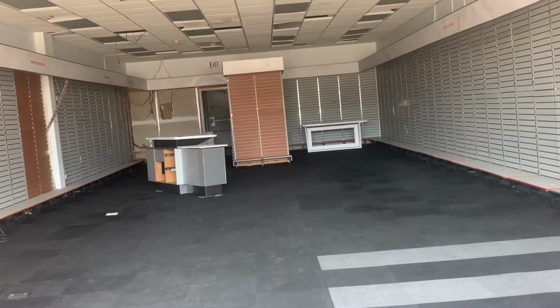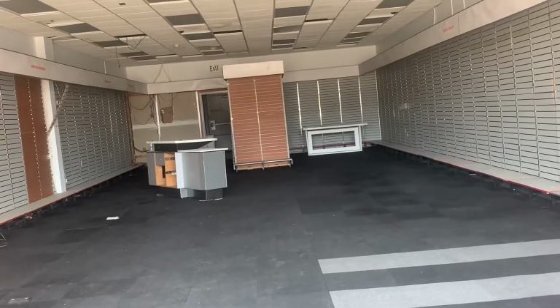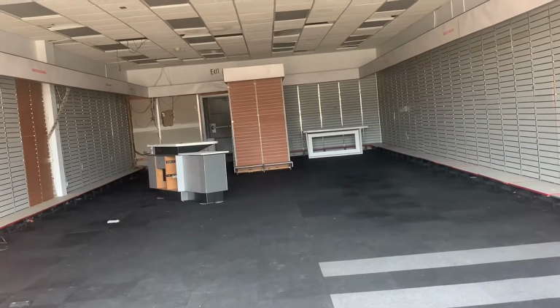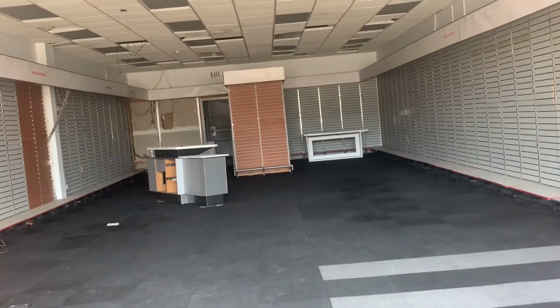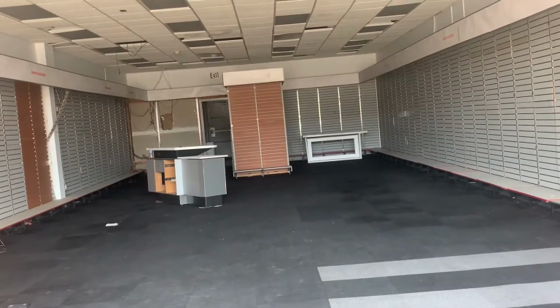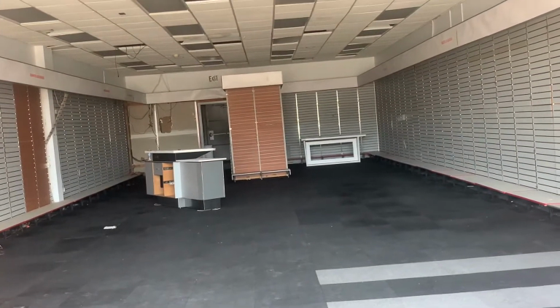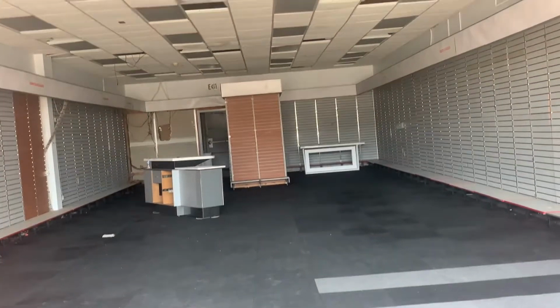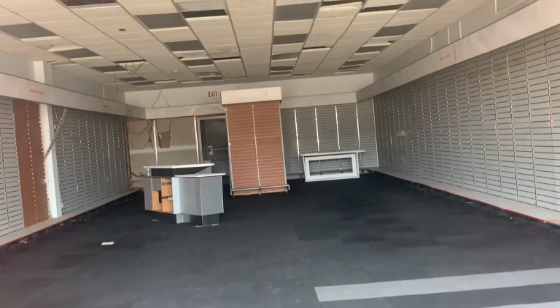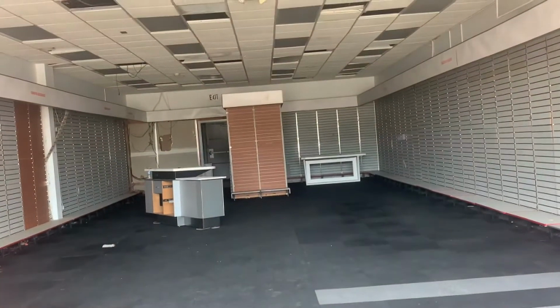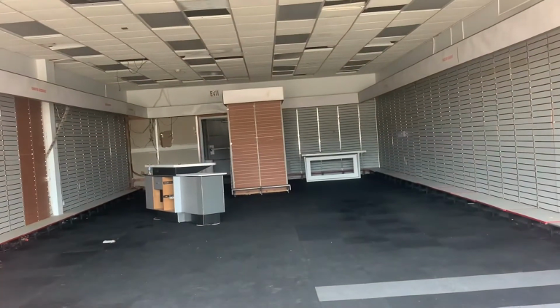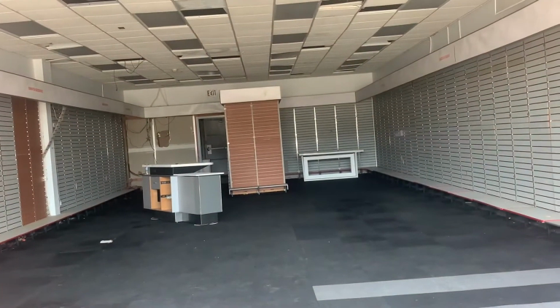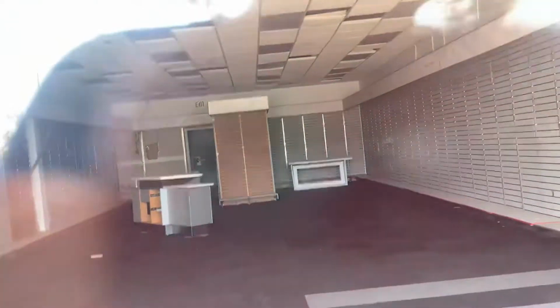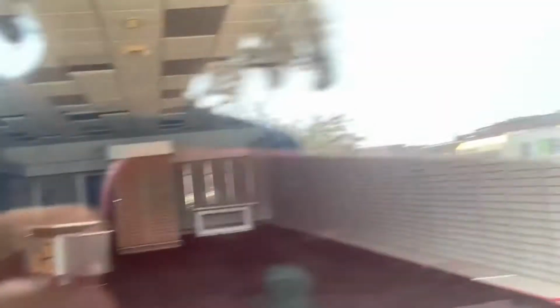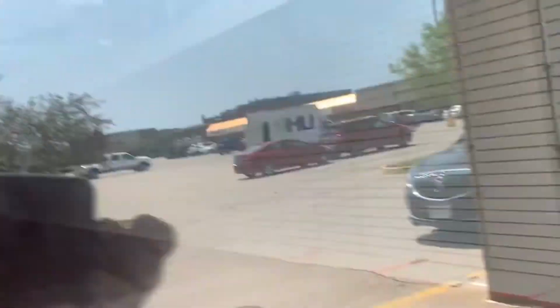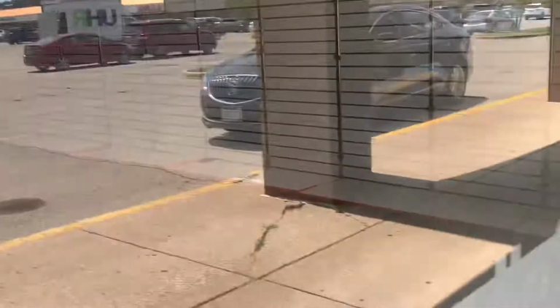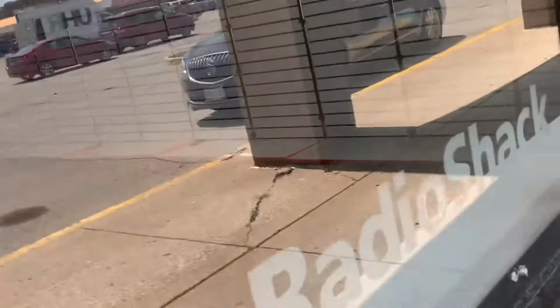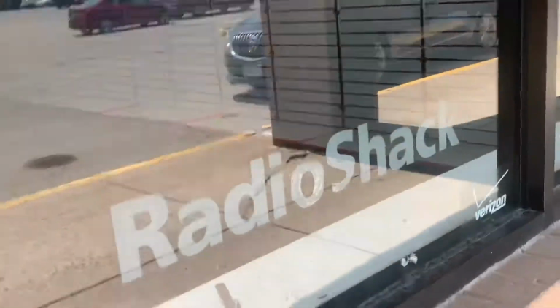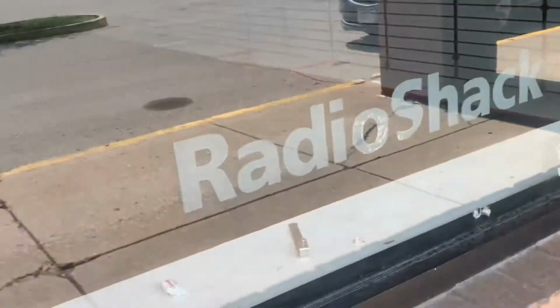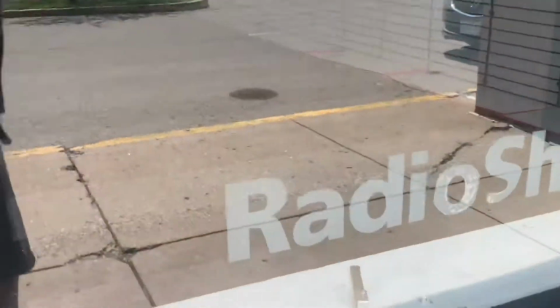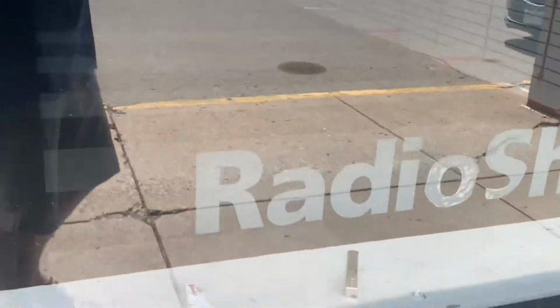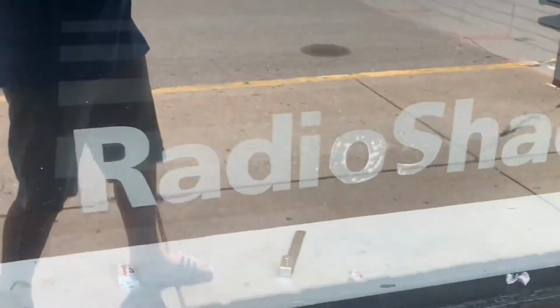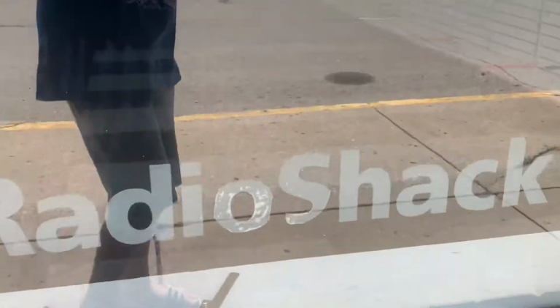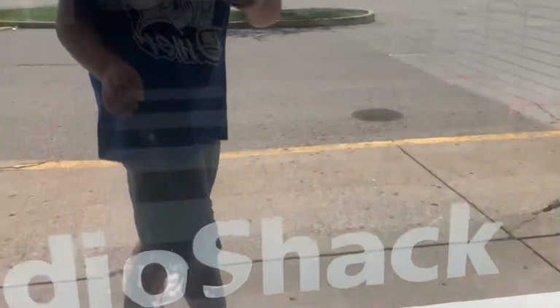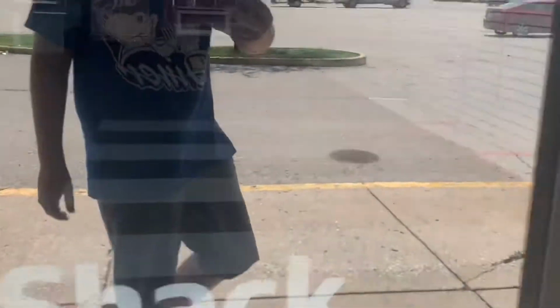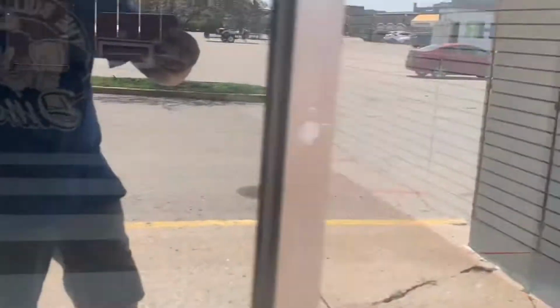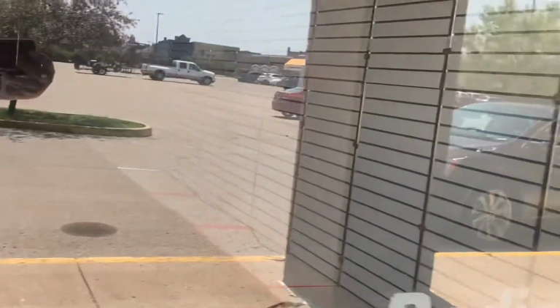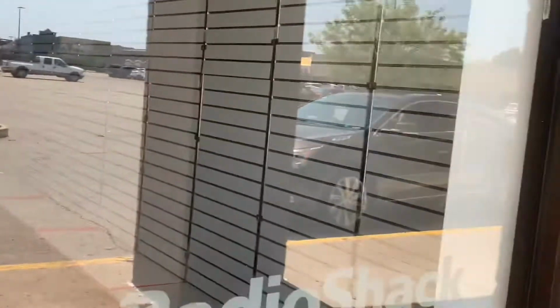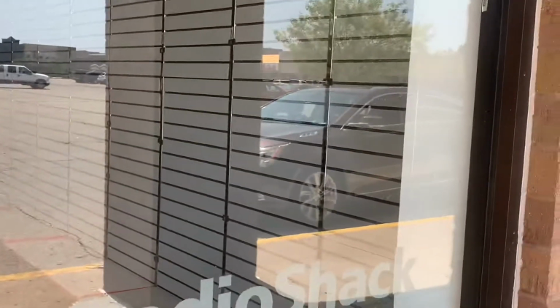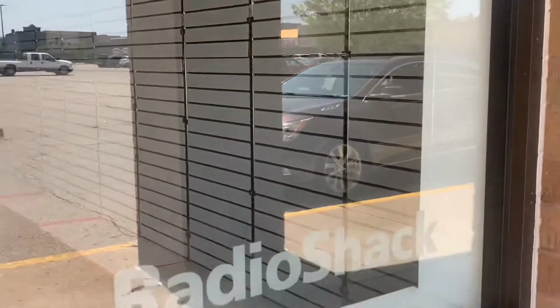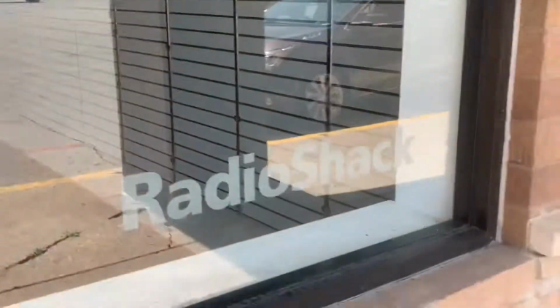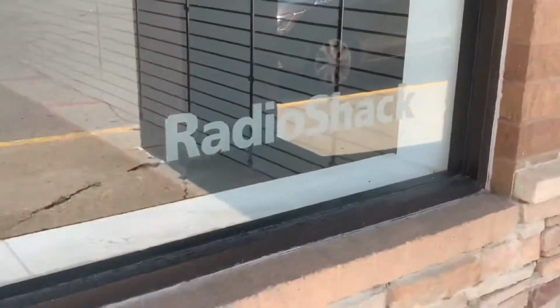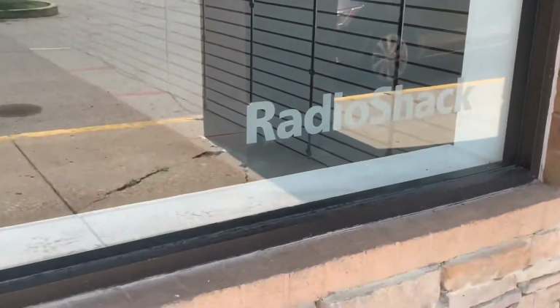Let's look at the exit signs. Got some fixtures in there that didn't sell. Just a little banner — Radio Shack. That's the signs up right here.